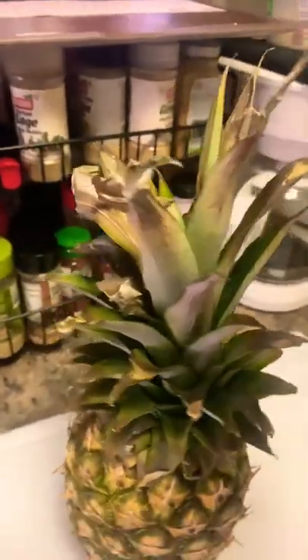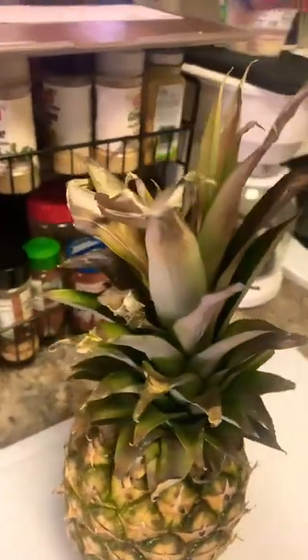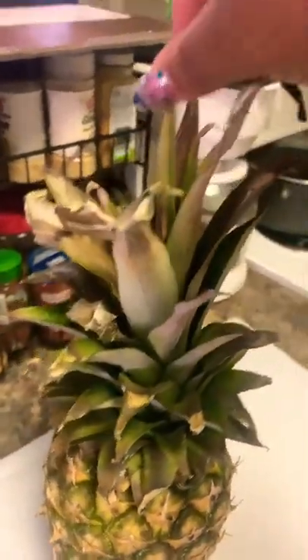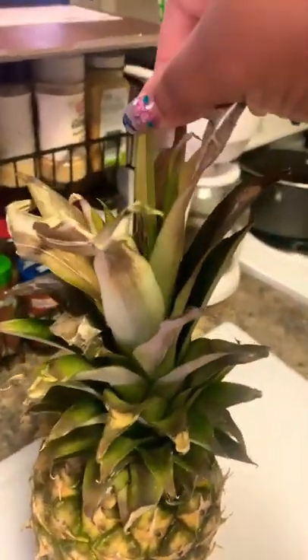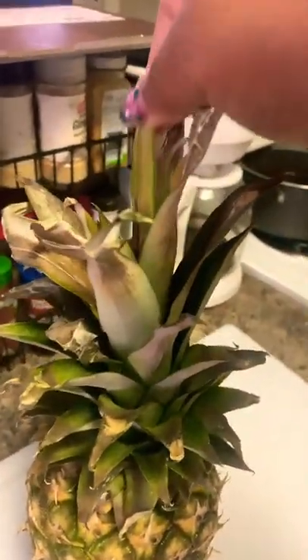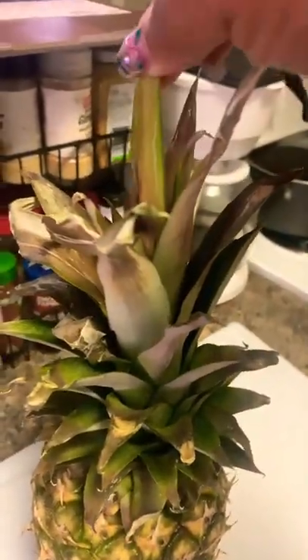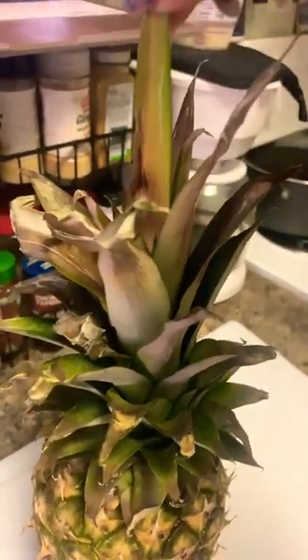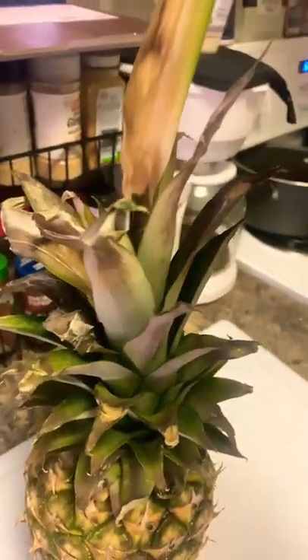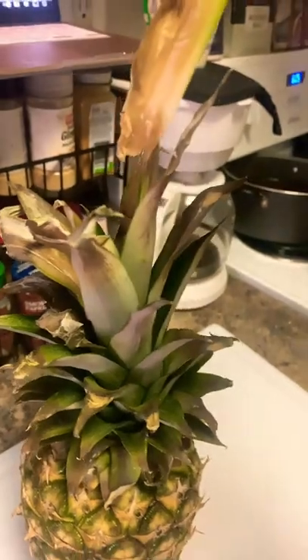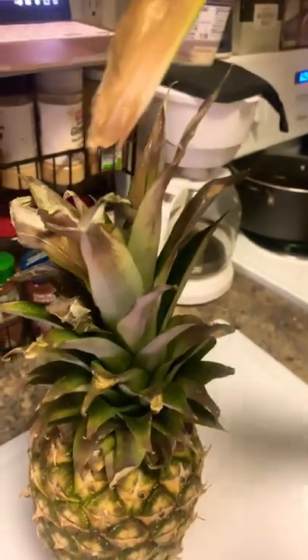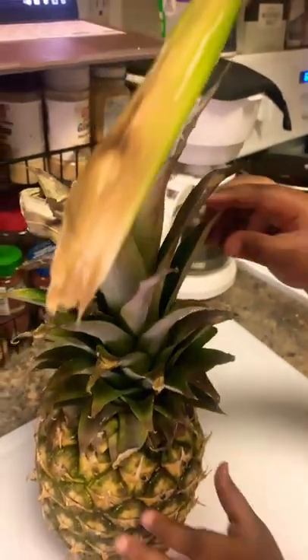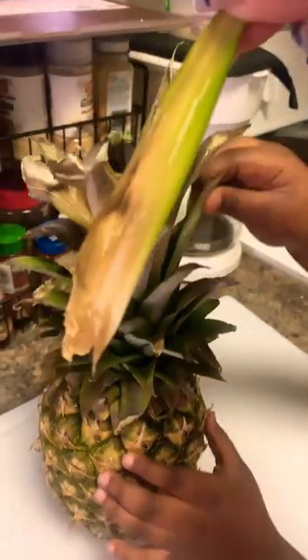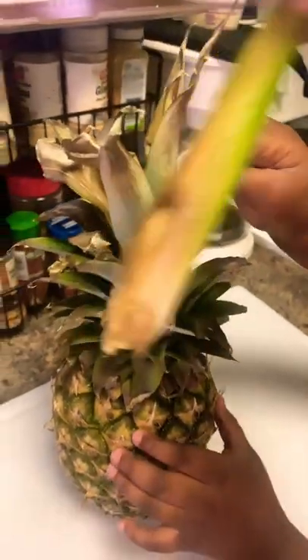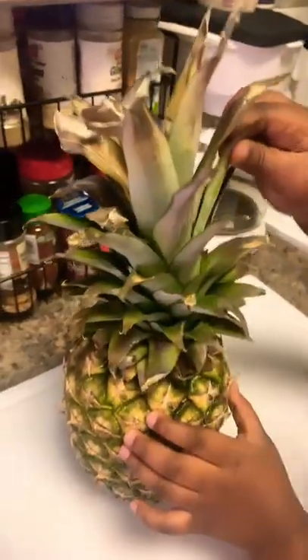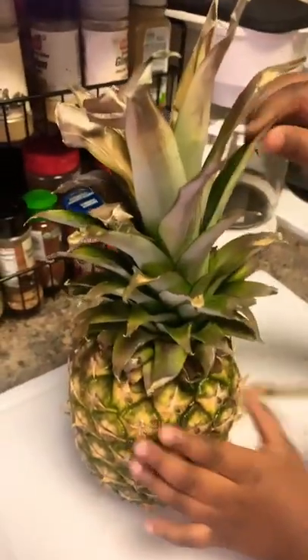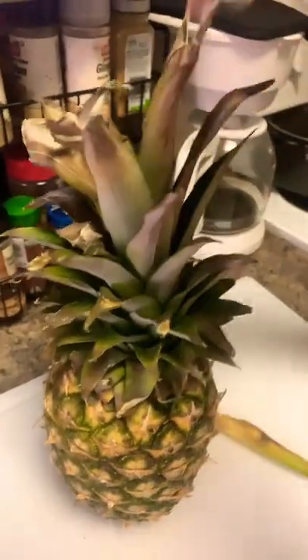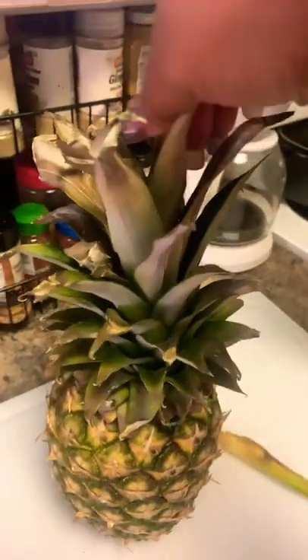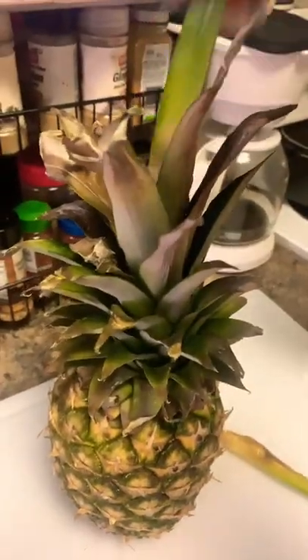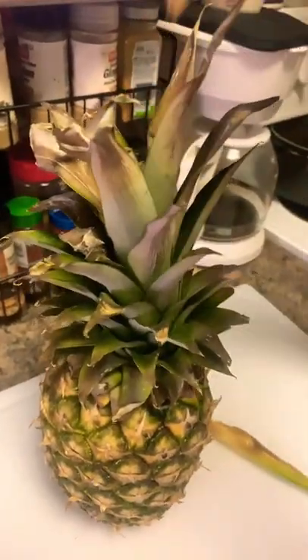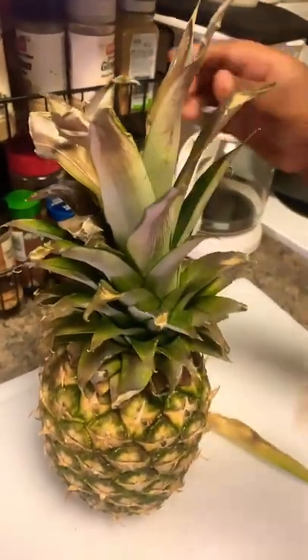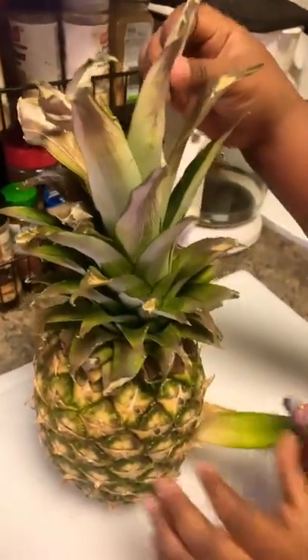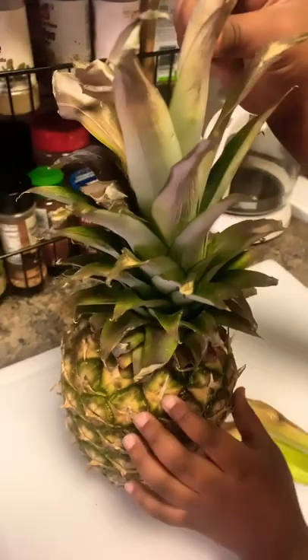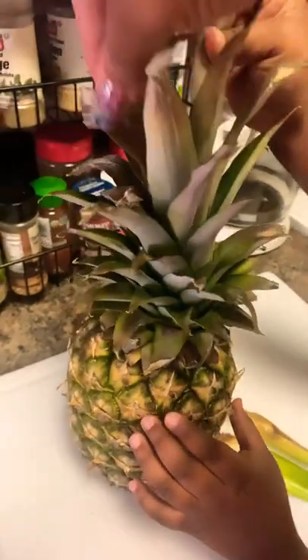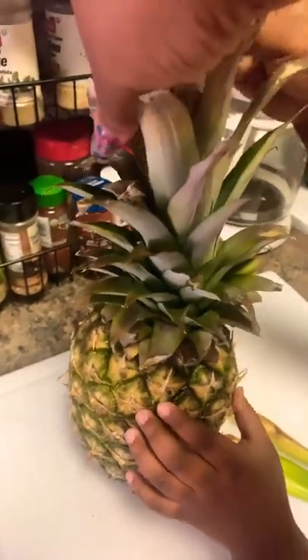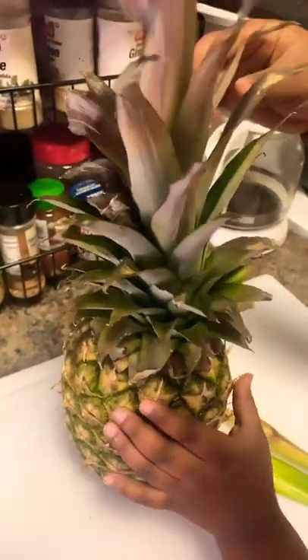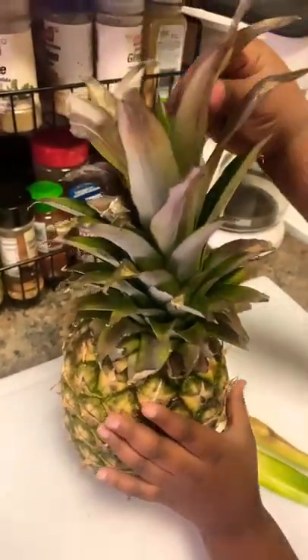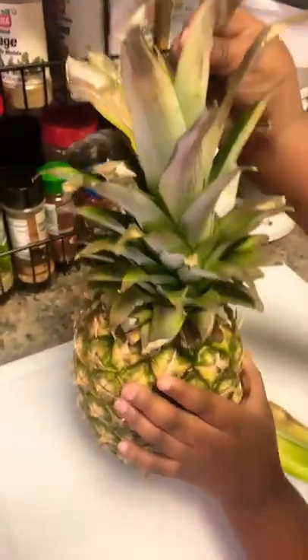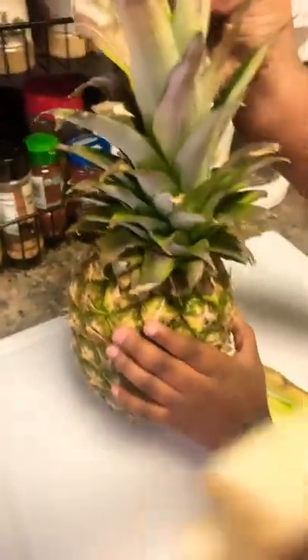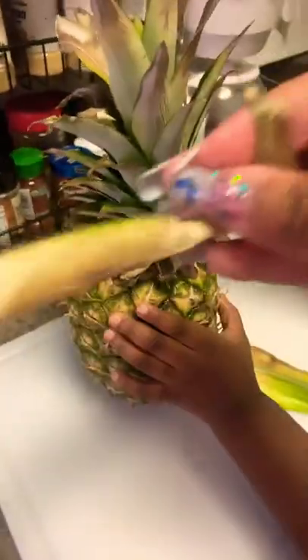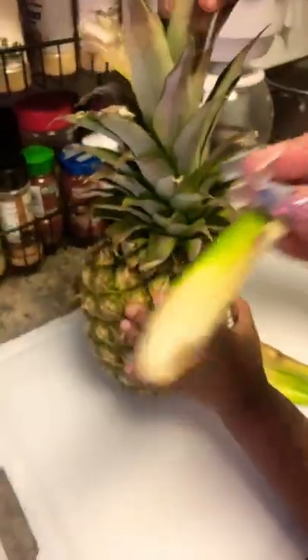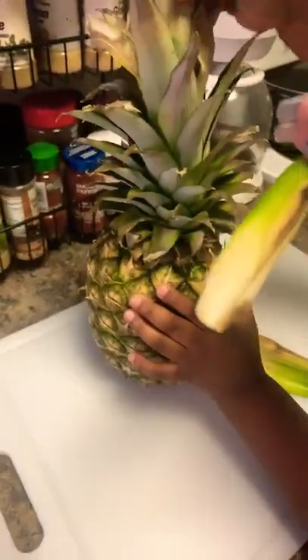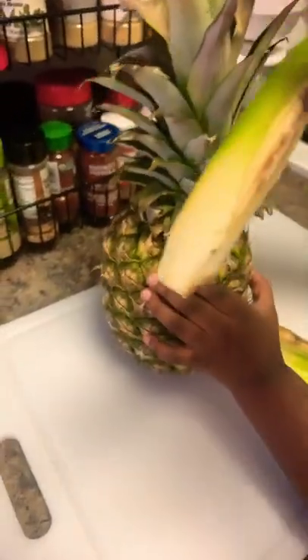Do this little hack right here: when you pull on a piece of this leaf, does it come out just like that? You should just be able to pull on it, pull on it.